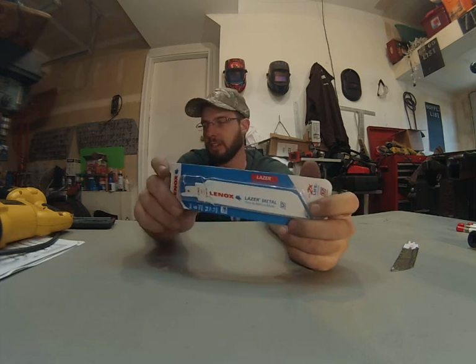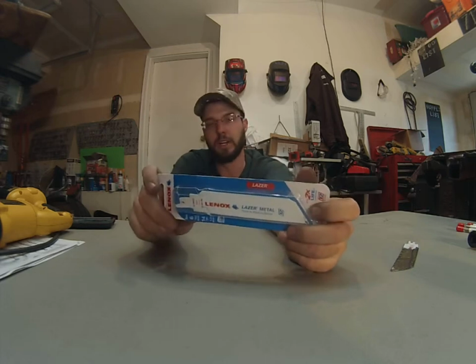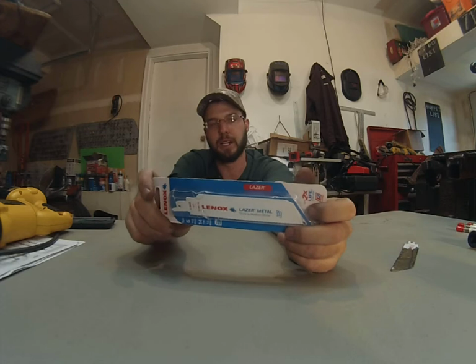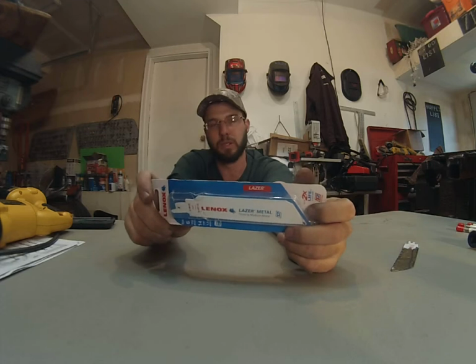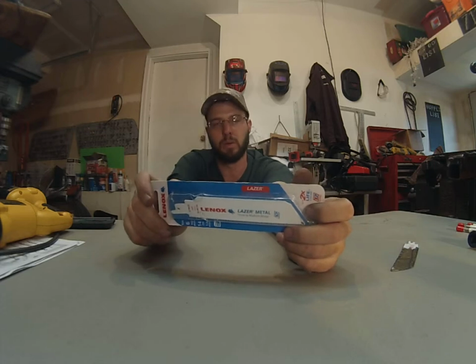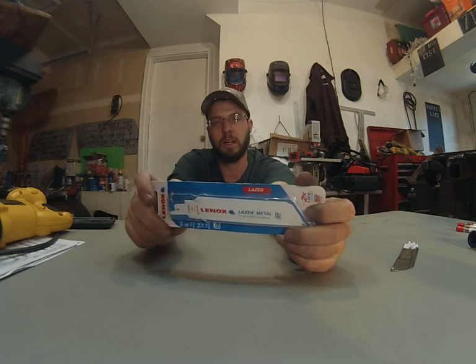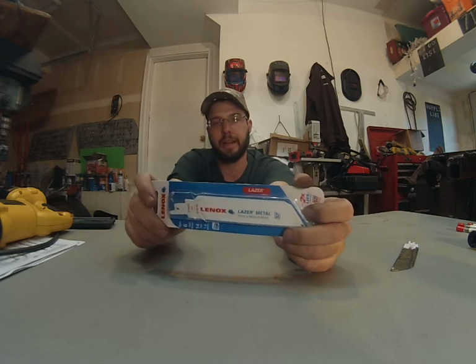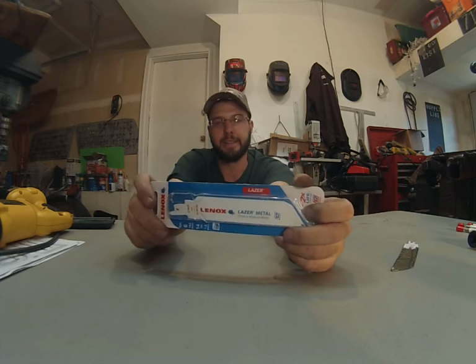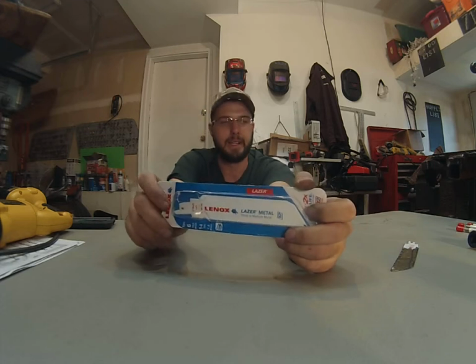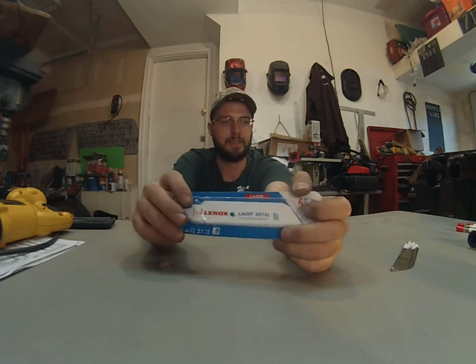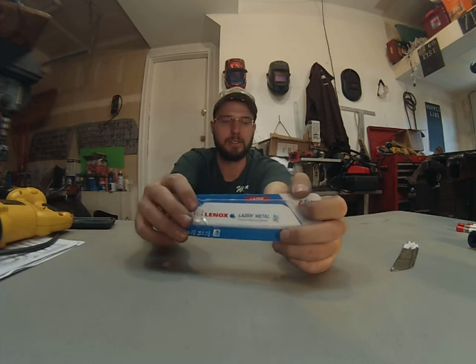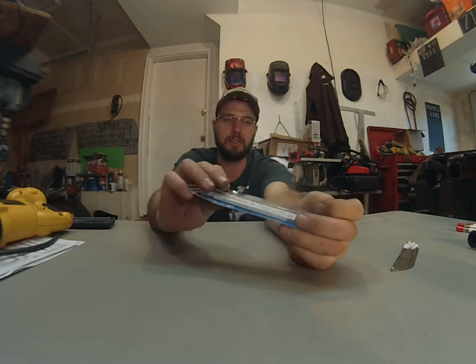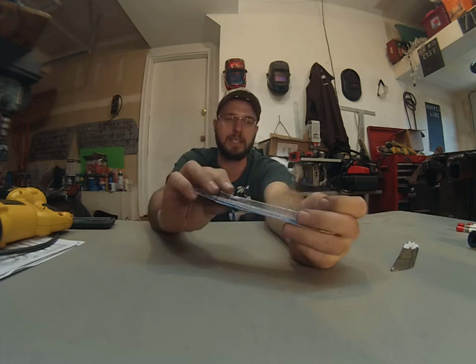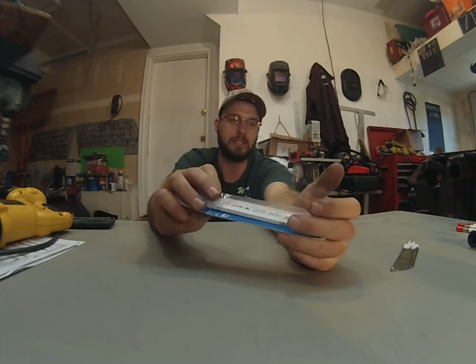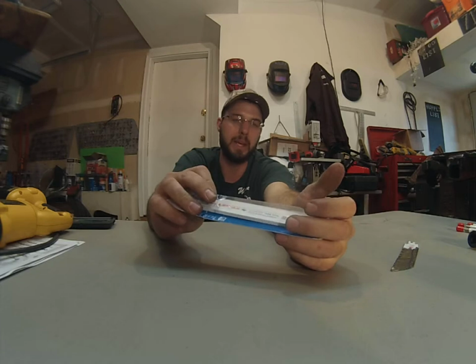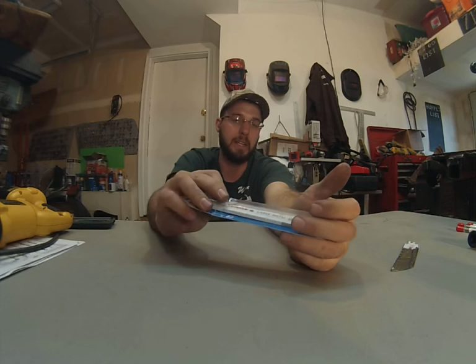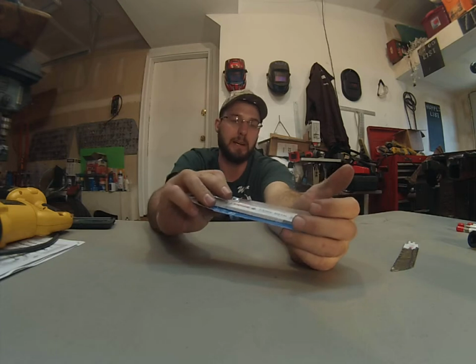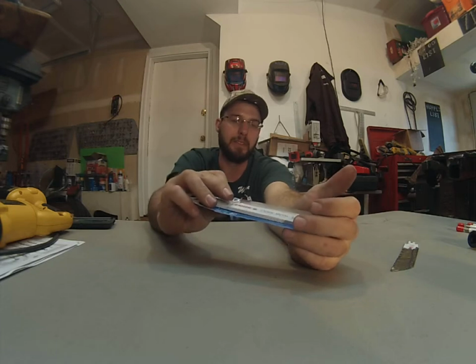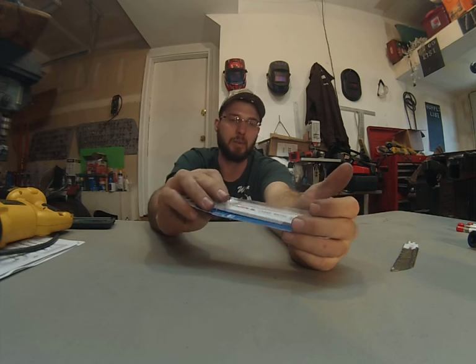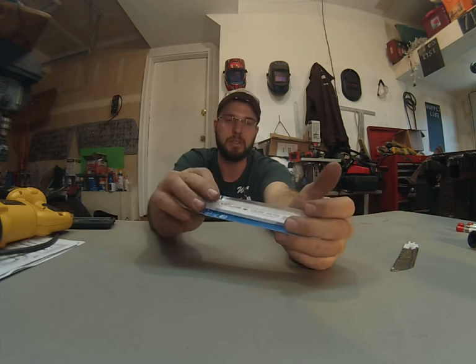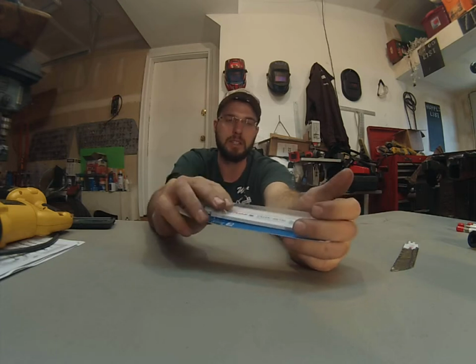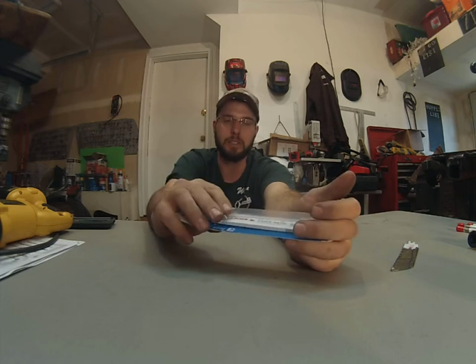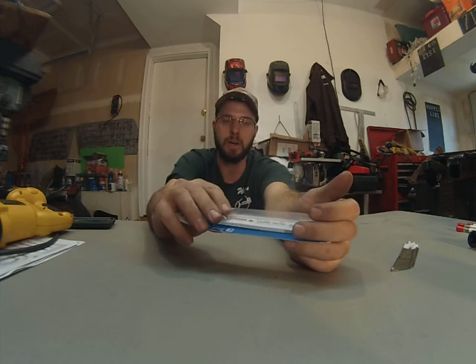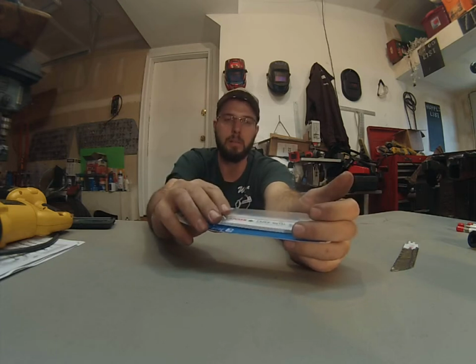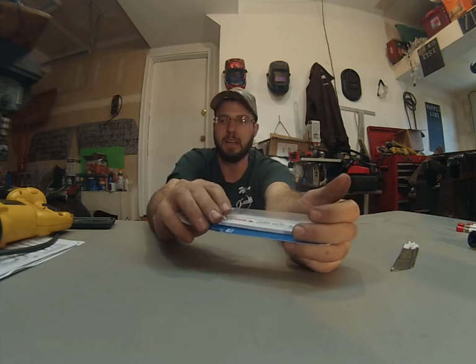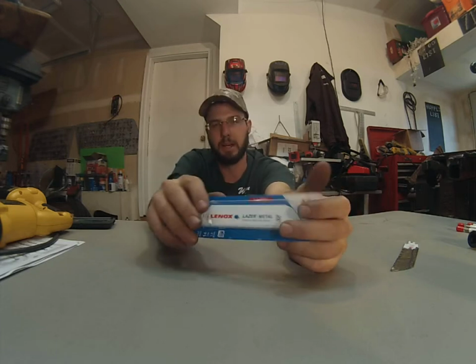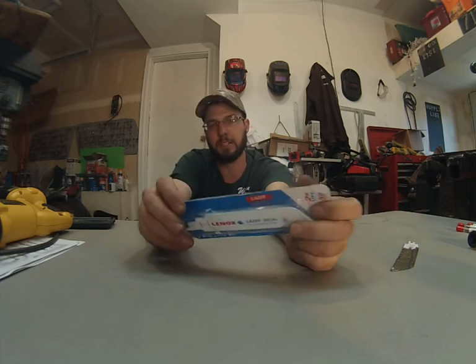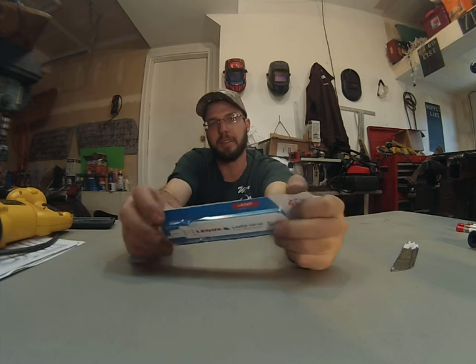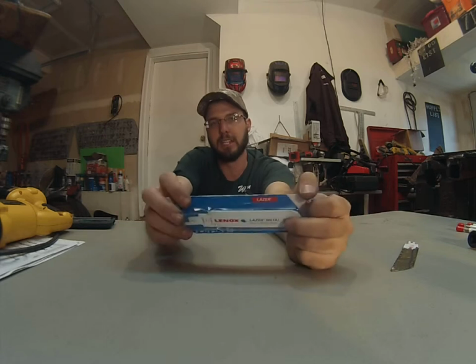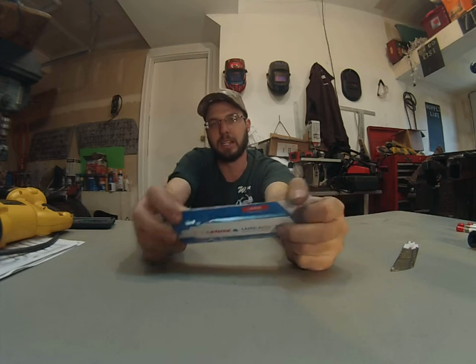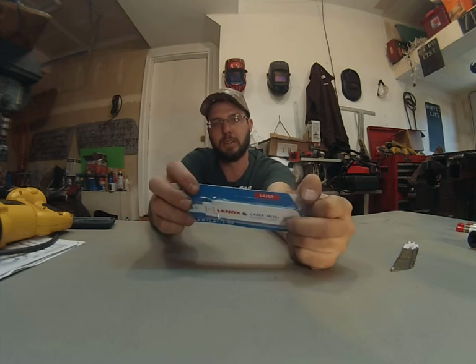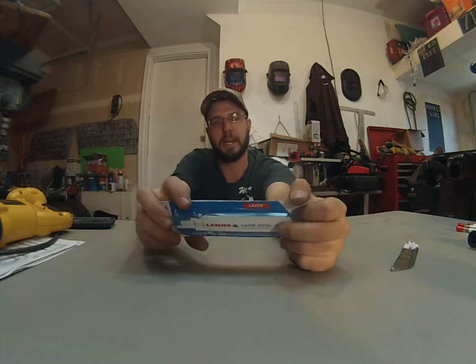They're going to go ahead and do that real, real well, and the thicker style just doesn't bend. The thinner ones, the teeth work just as well, but in a heavy-duty application, they have a tendency to catch, grab, and bend.